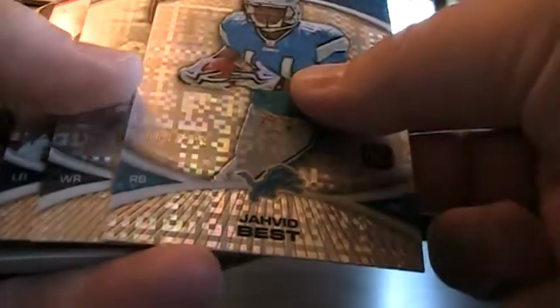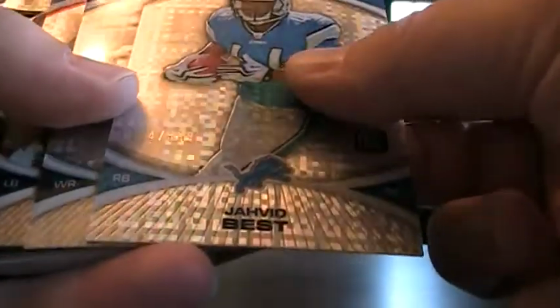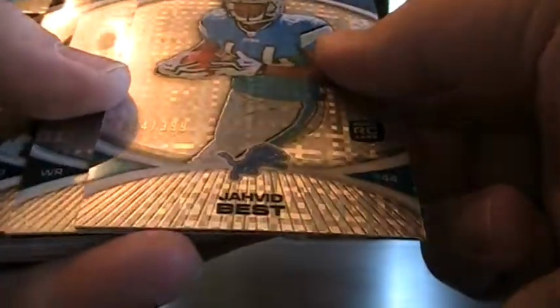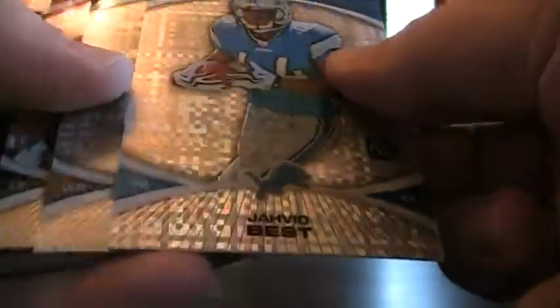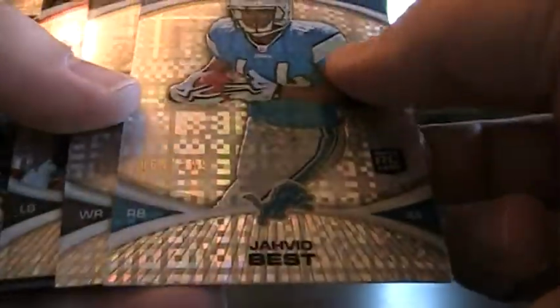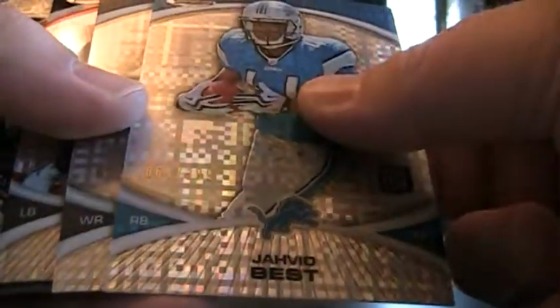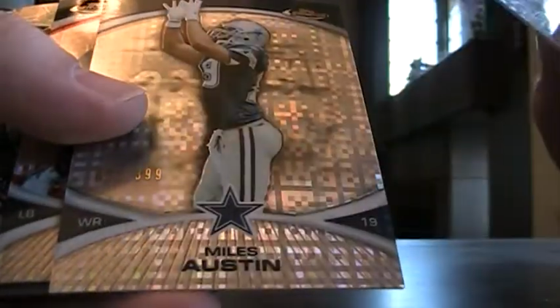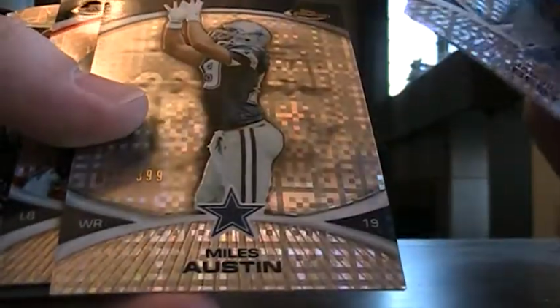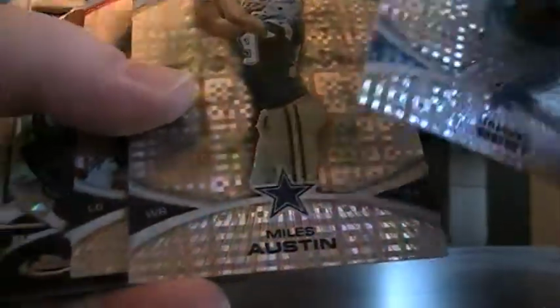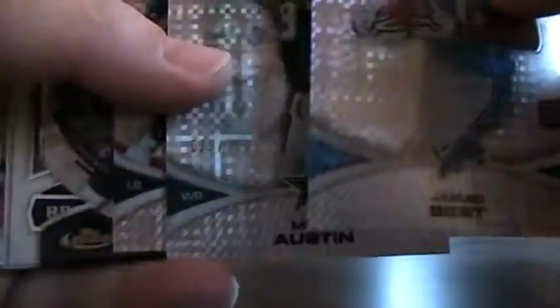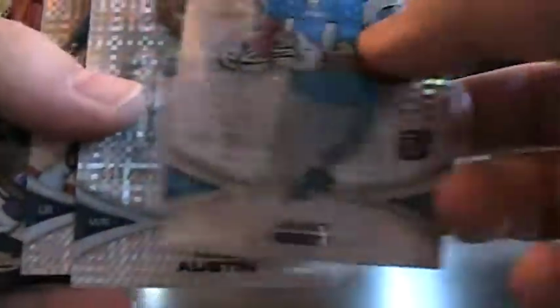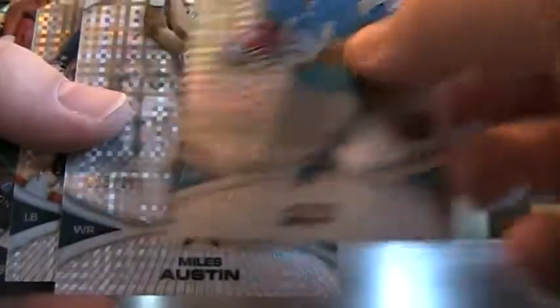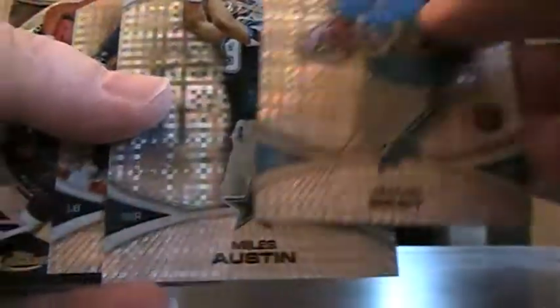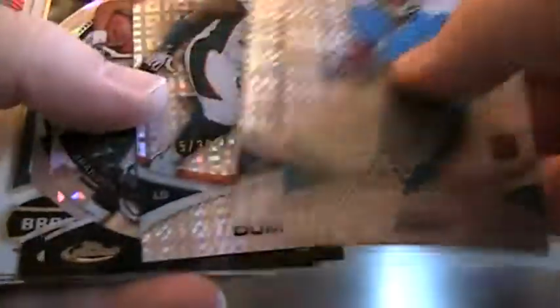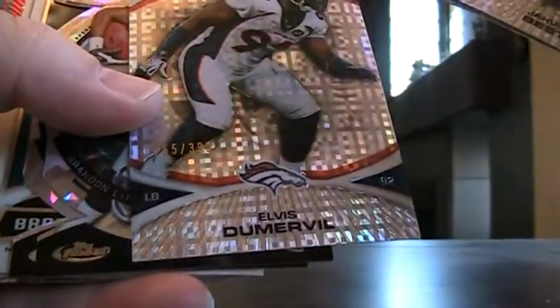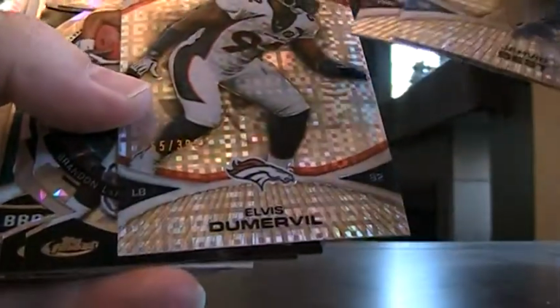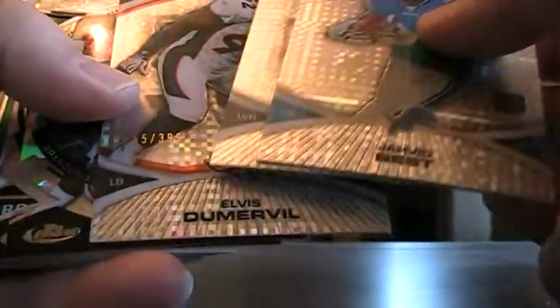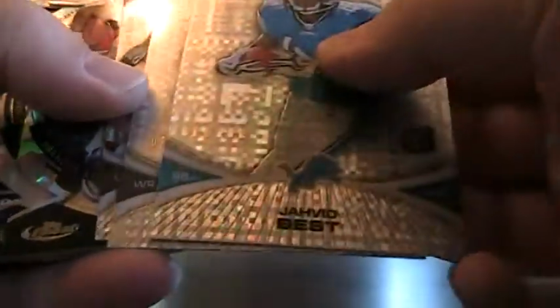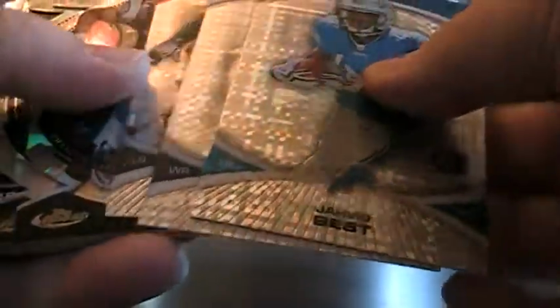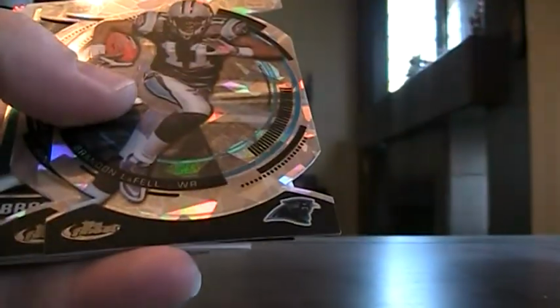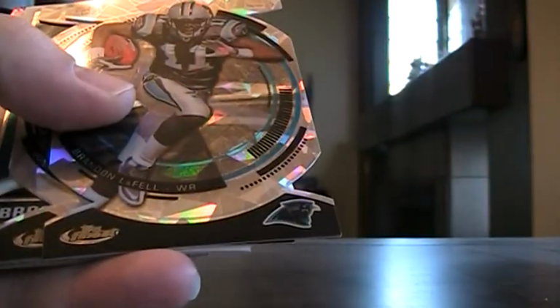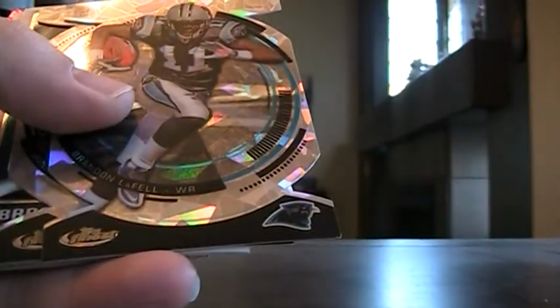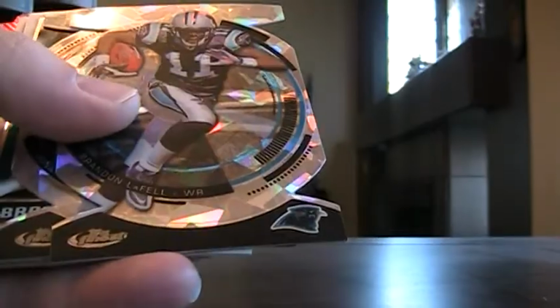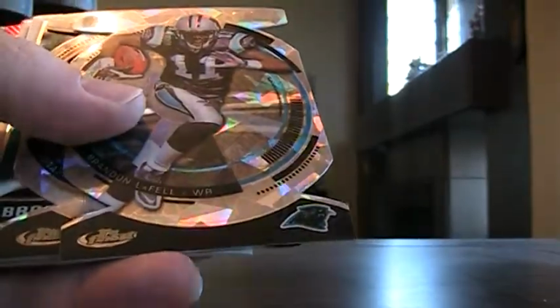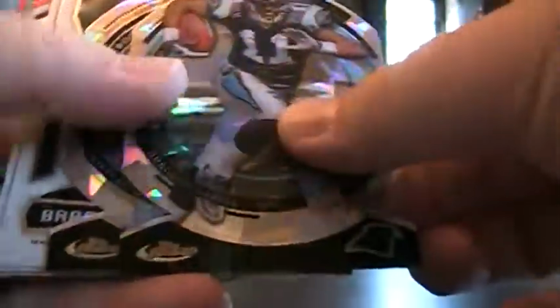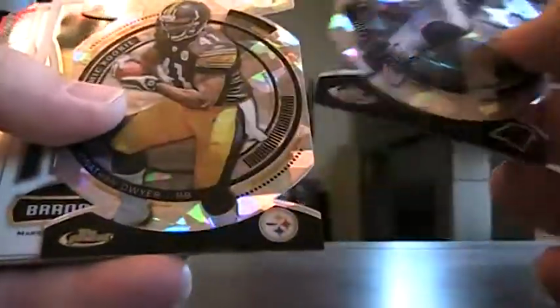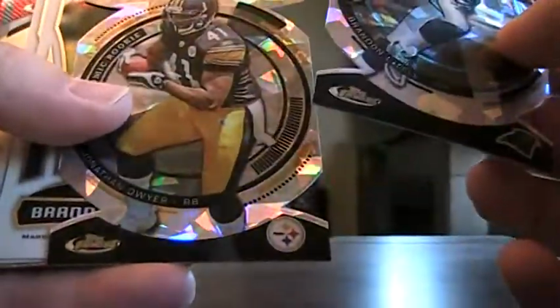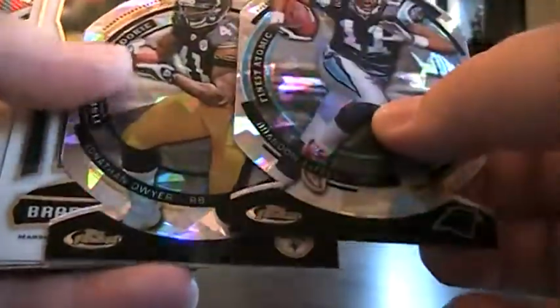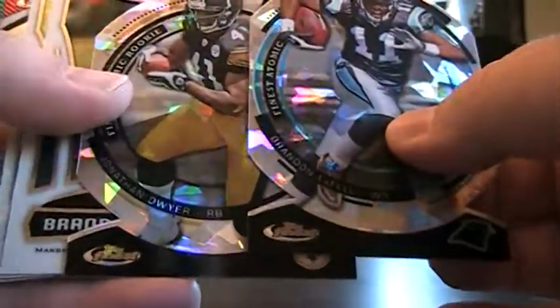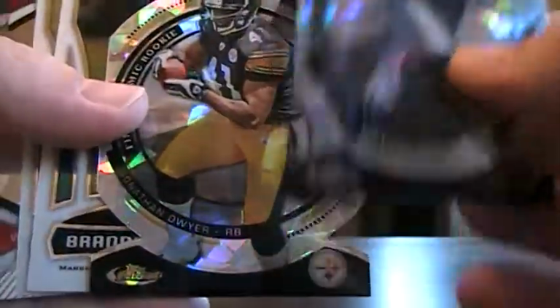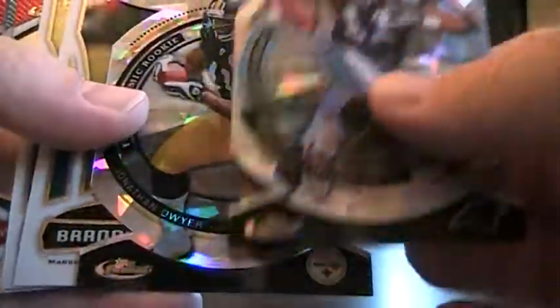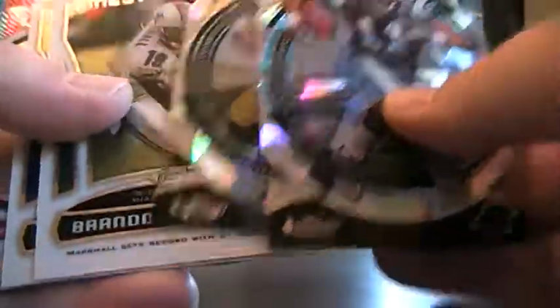X-Fractors: Jahvid Best — these are all numbered to 399. Also Jahvid Best, Miles Austin, Elvis Dumervil, Brandon LaFell, and Jonathan Dwyer for the Atomics.